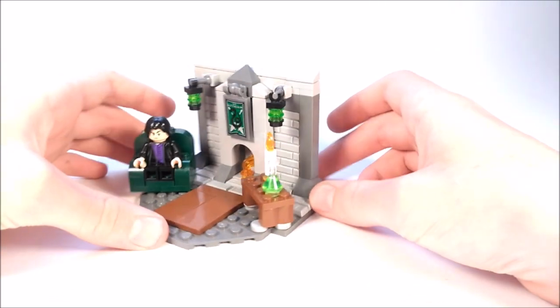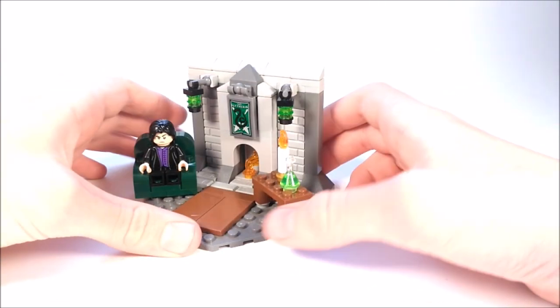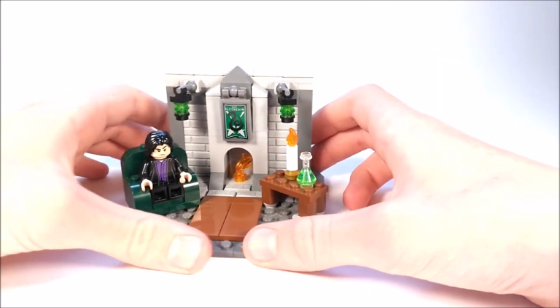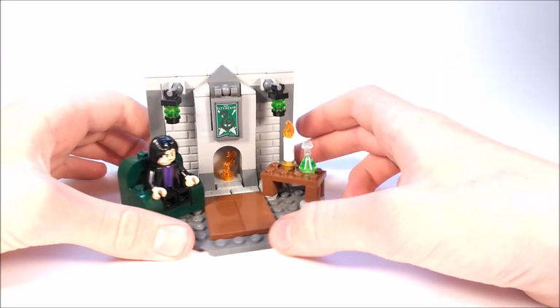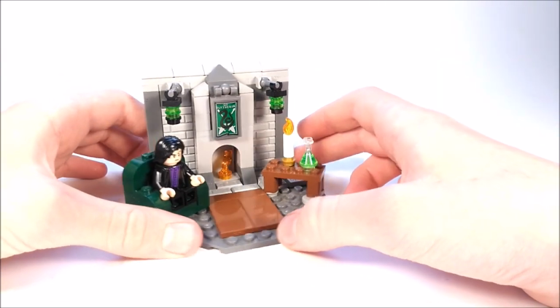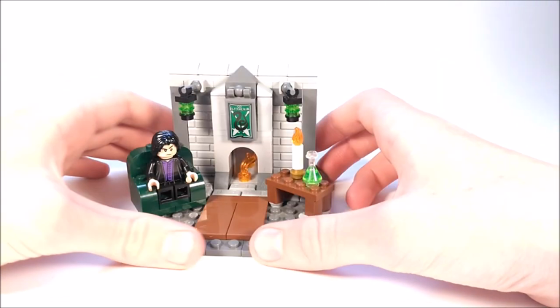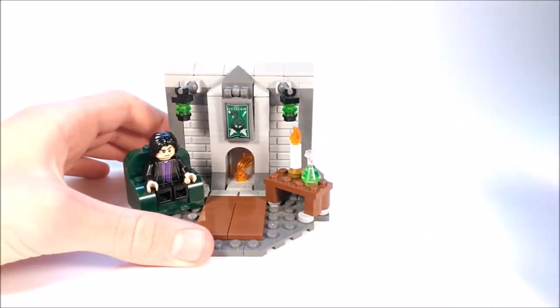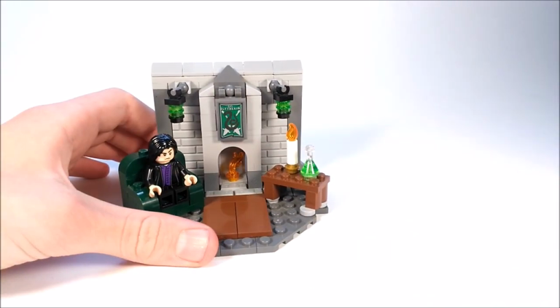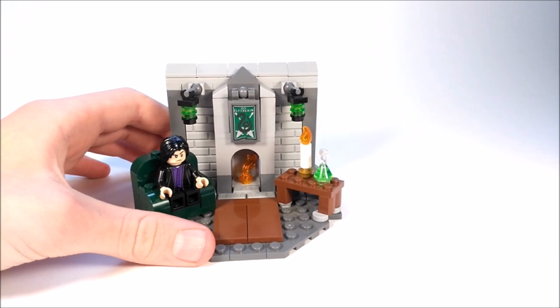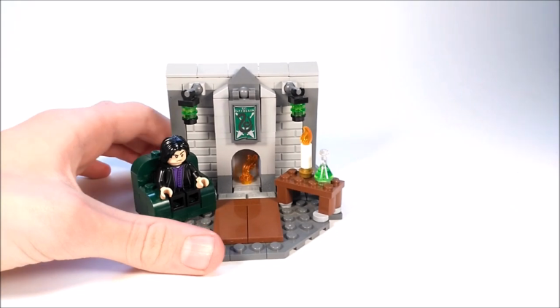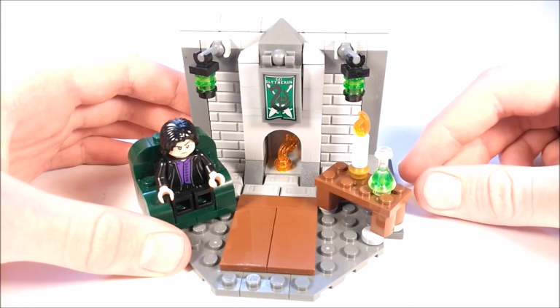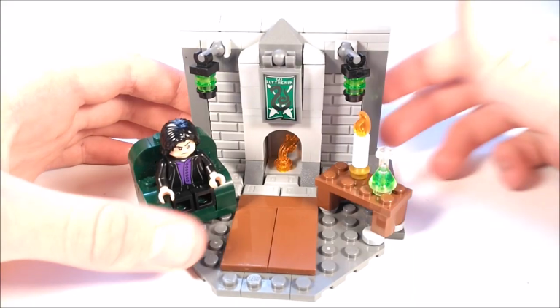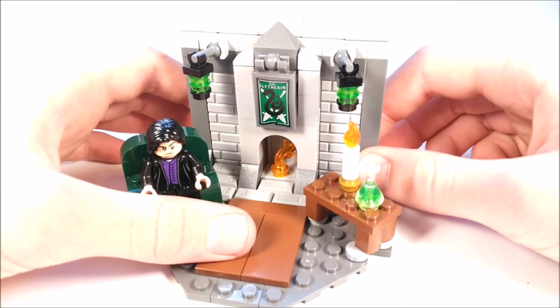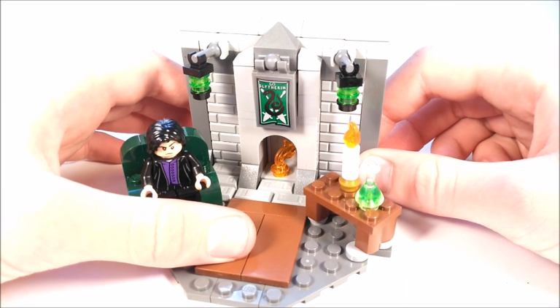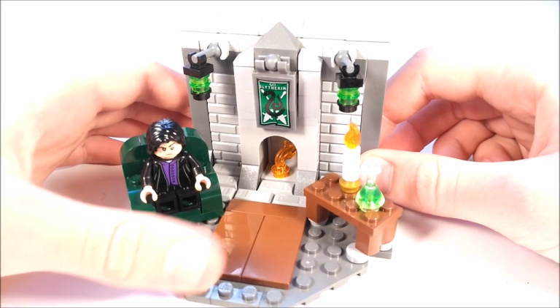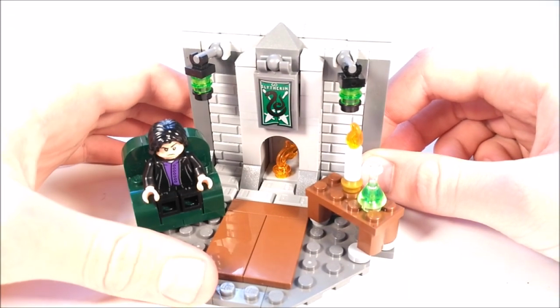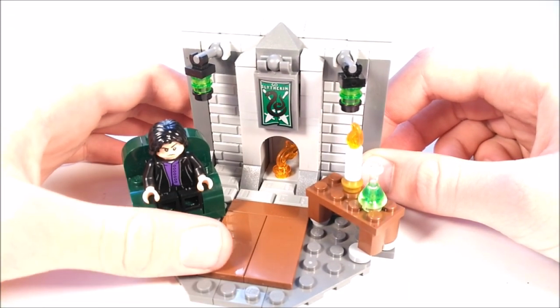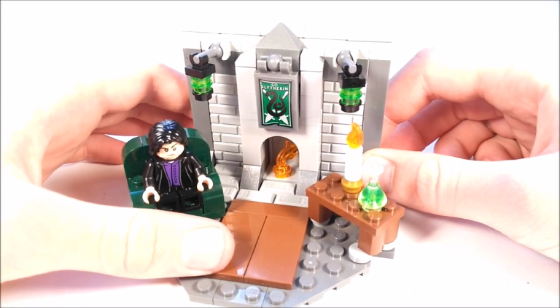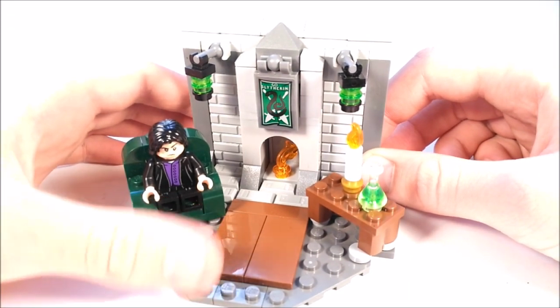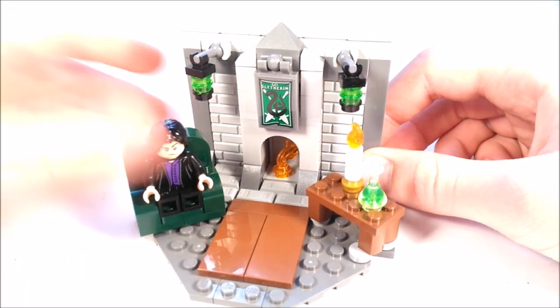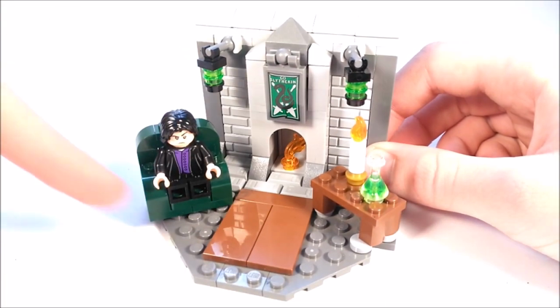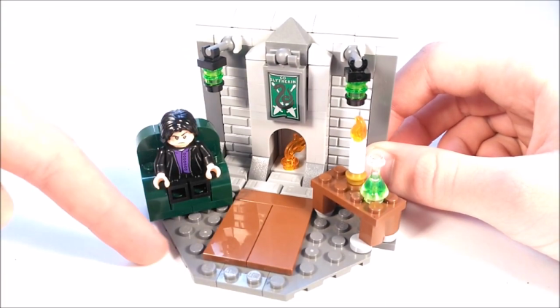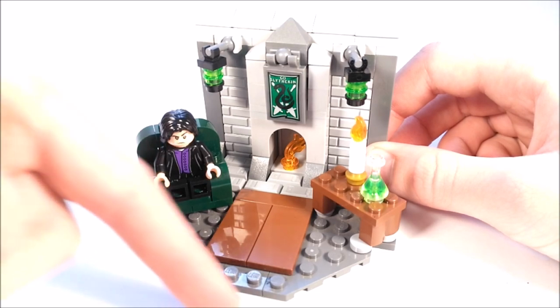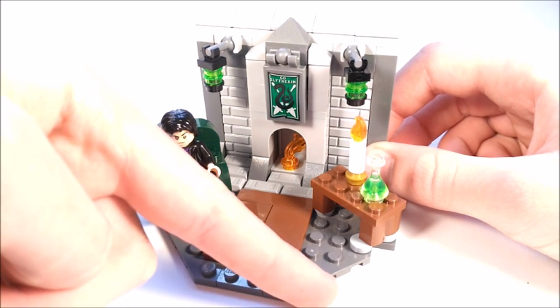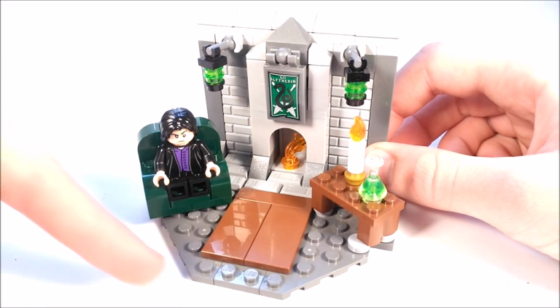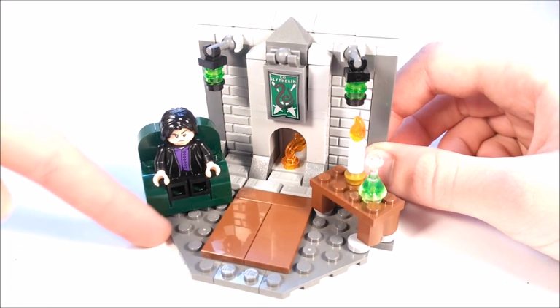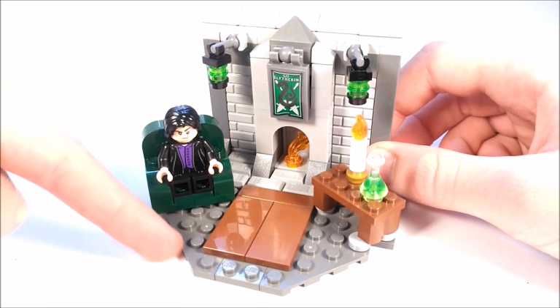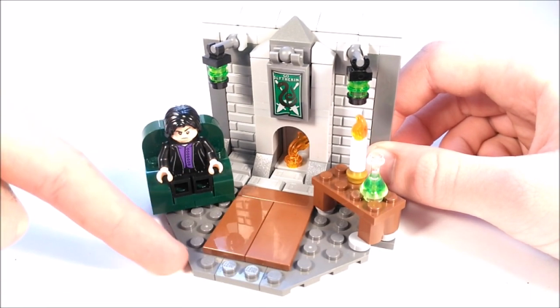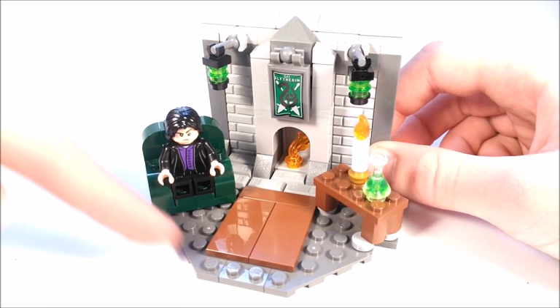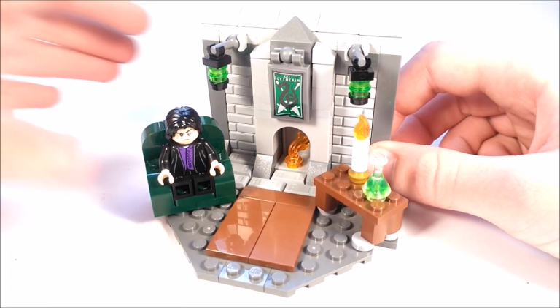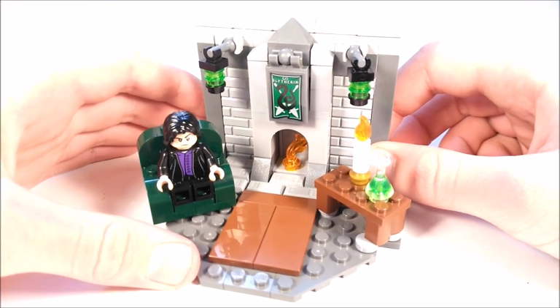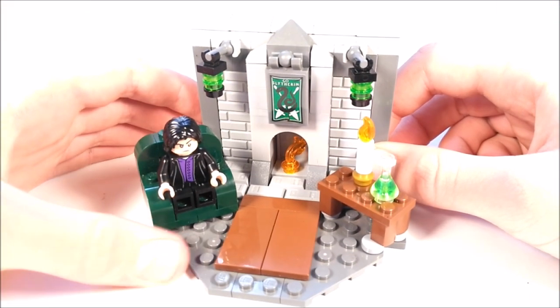Now, let's take a quick closer look at some of the details. Right here, there is this brown carpet in front of the fireplace. And the sides of the gray base plate are nicely angled in right there.